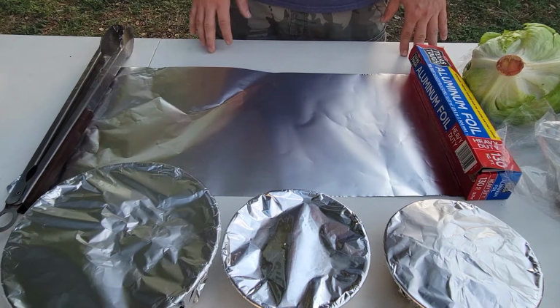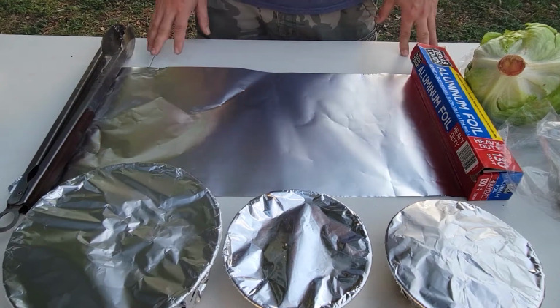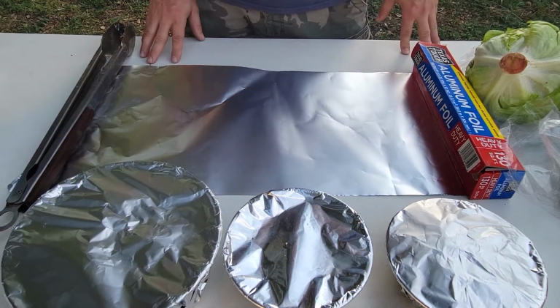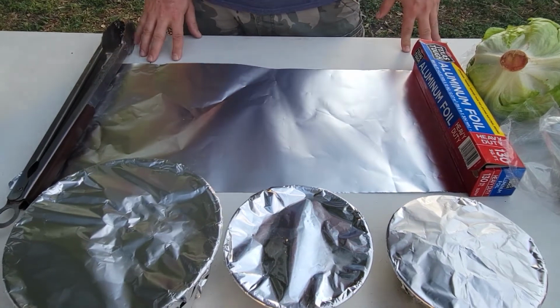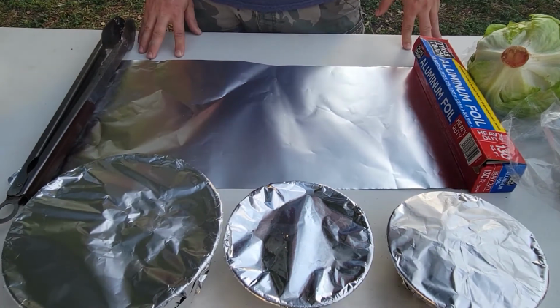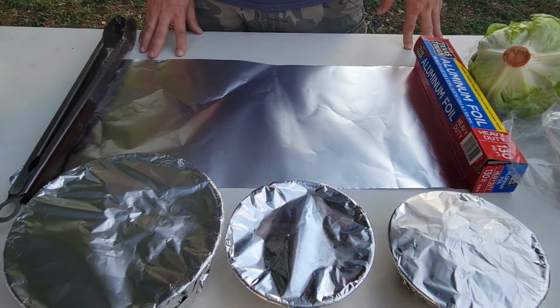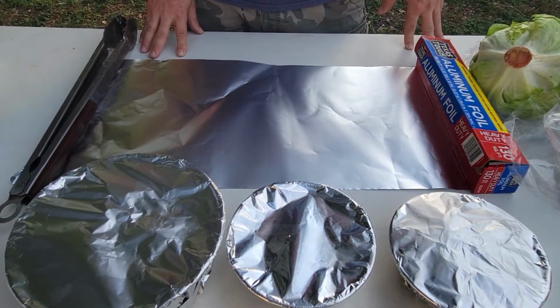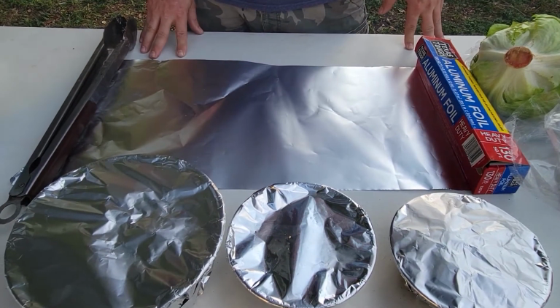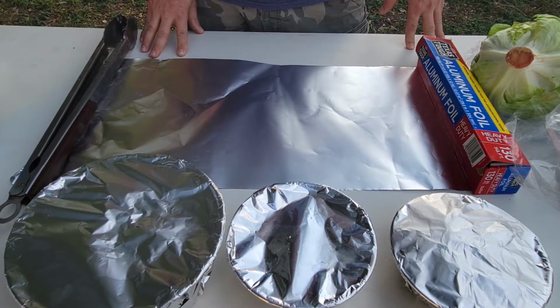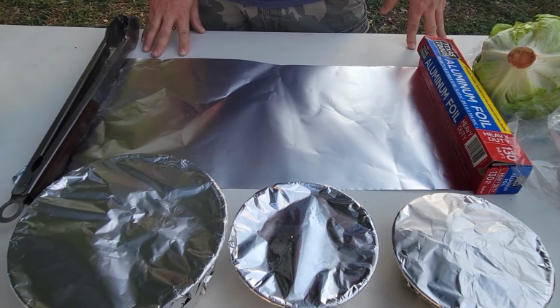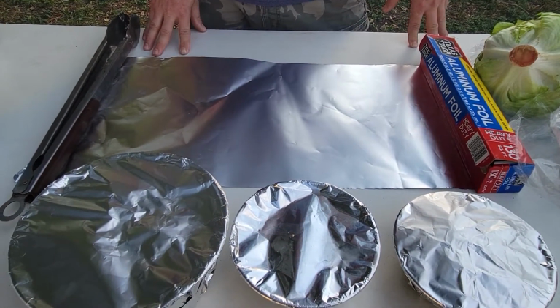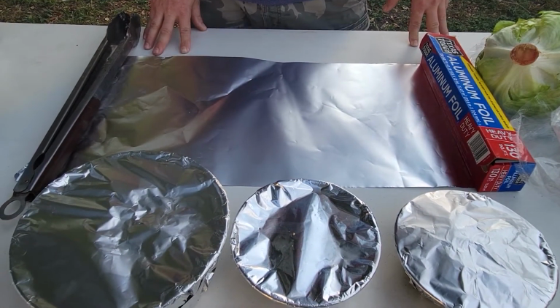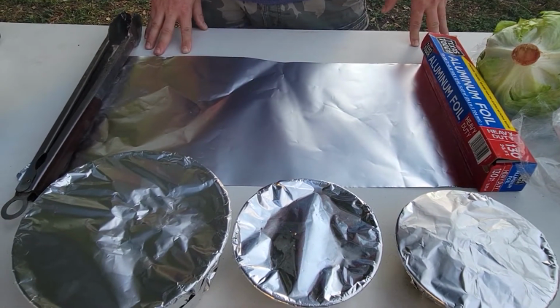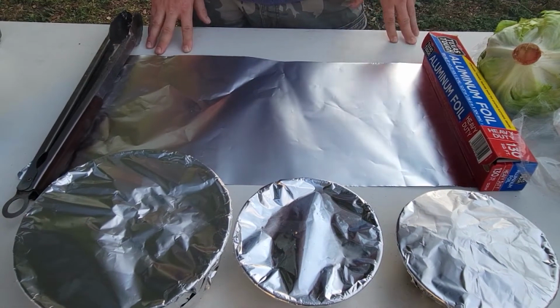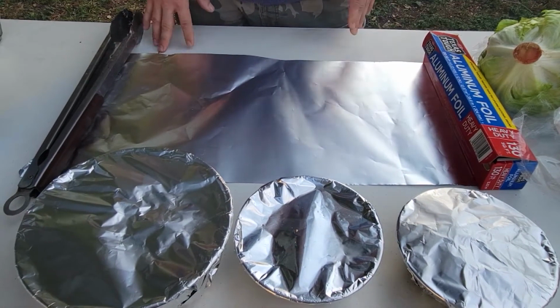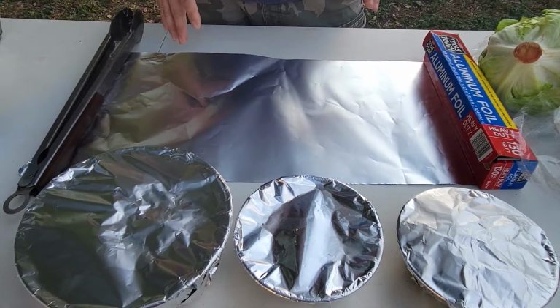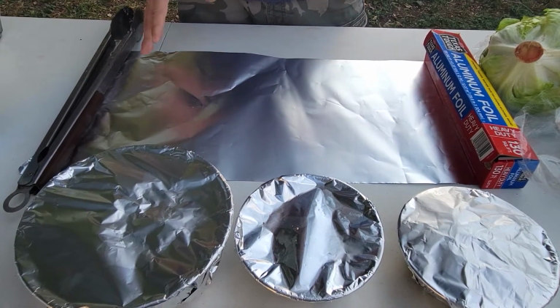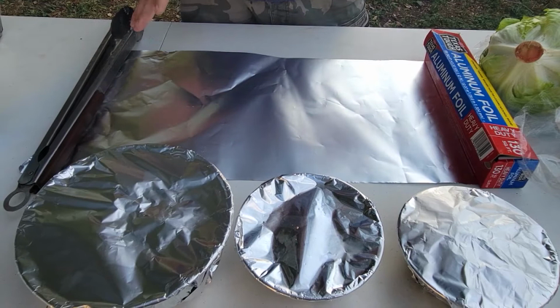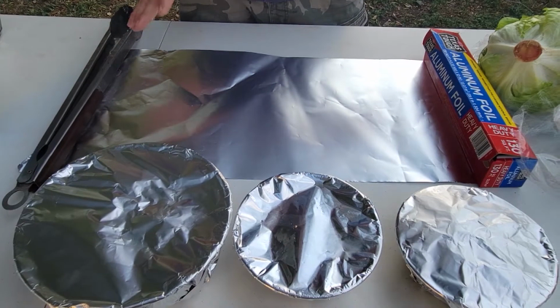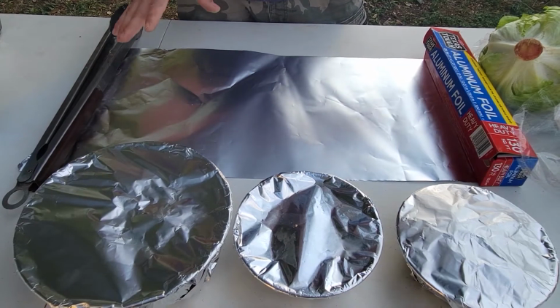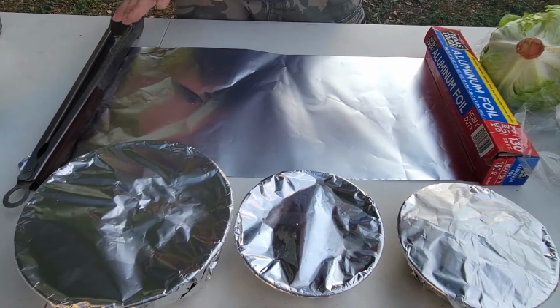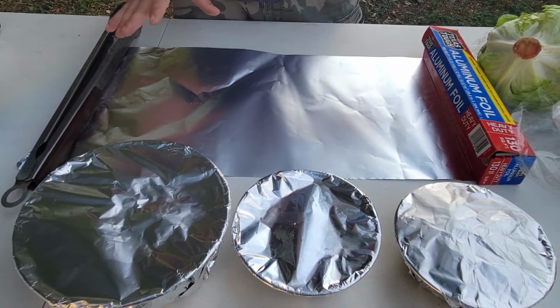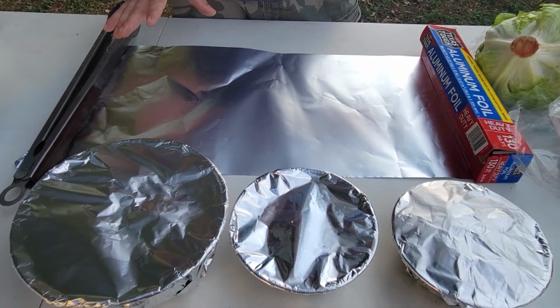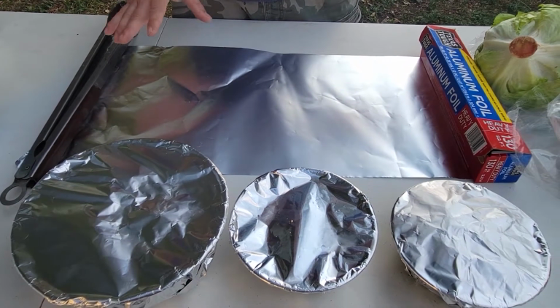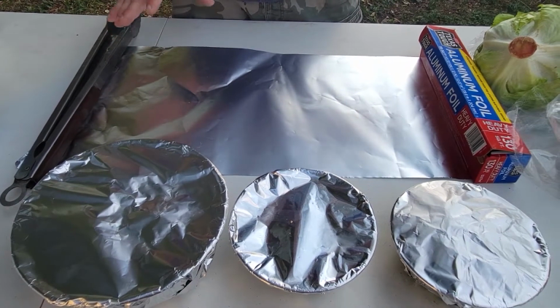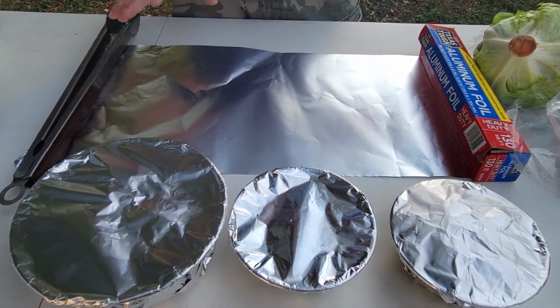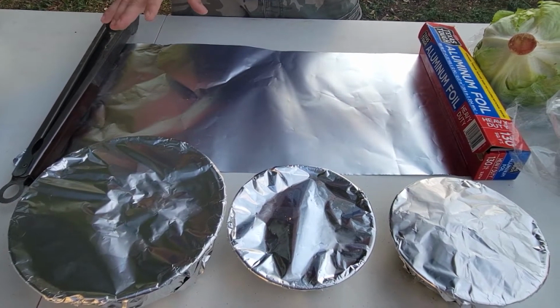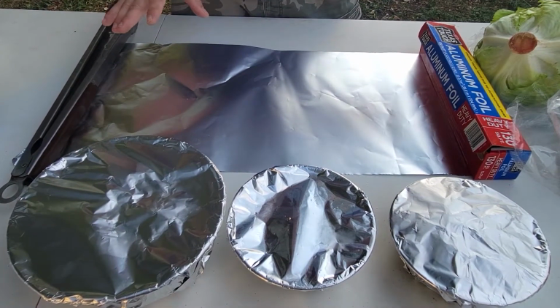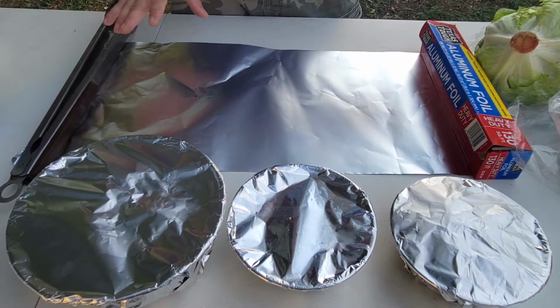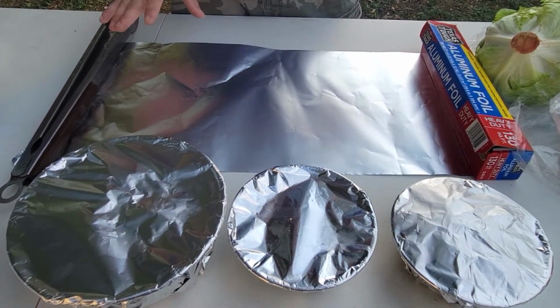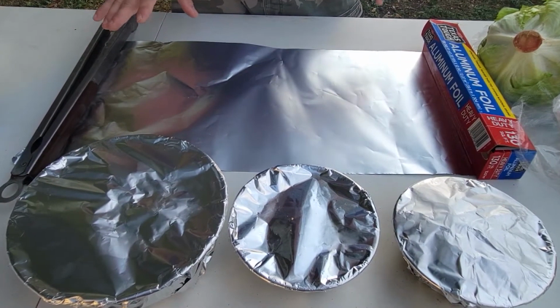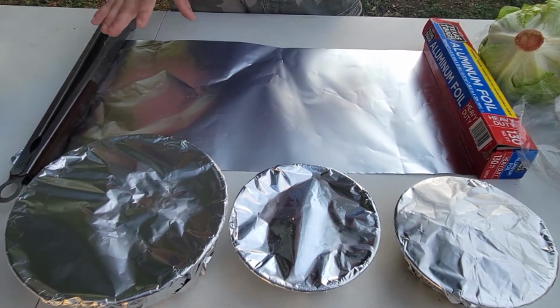Today we're going to be talking about tinfoil meals. They're a very common camping meal to make. They're super simple and we're going to go over the ingredients and how to make them.